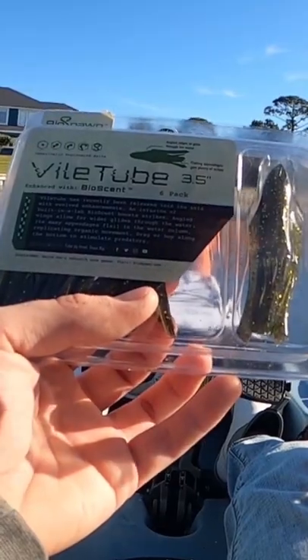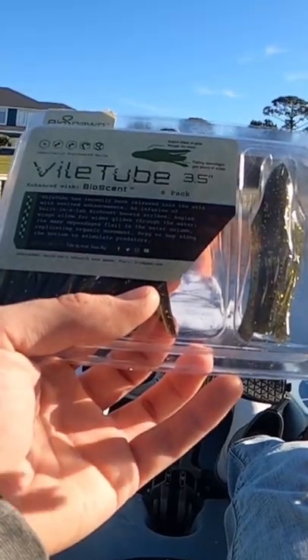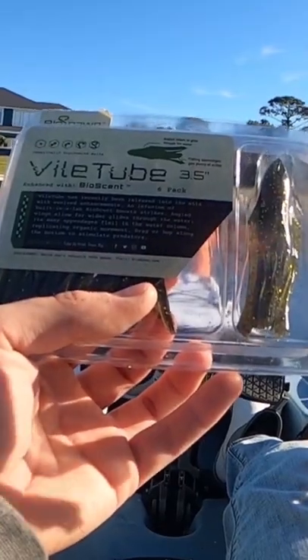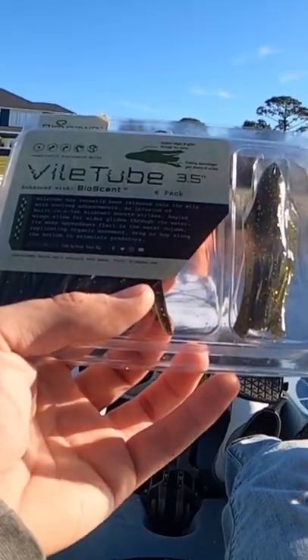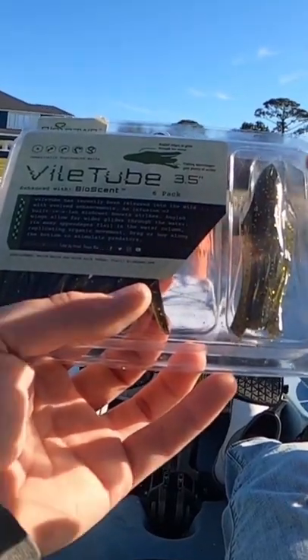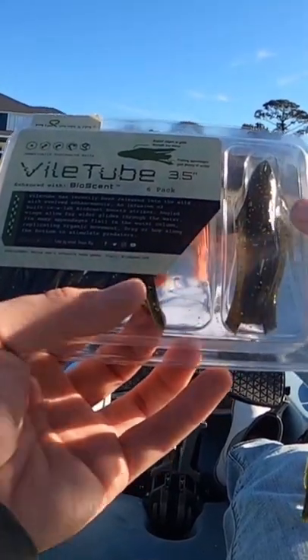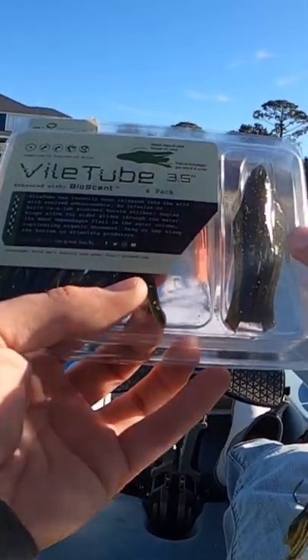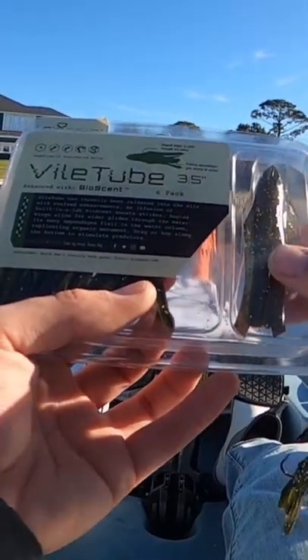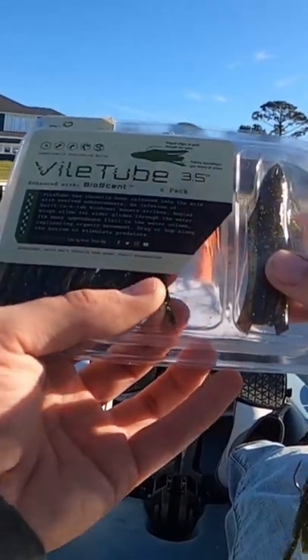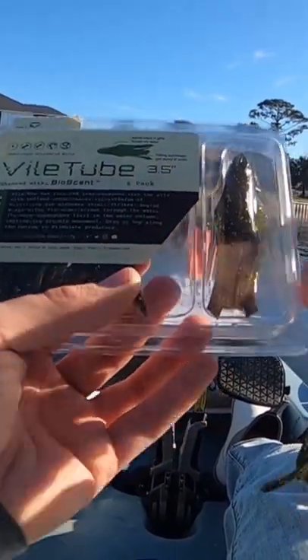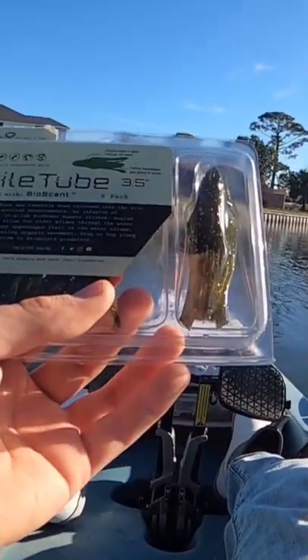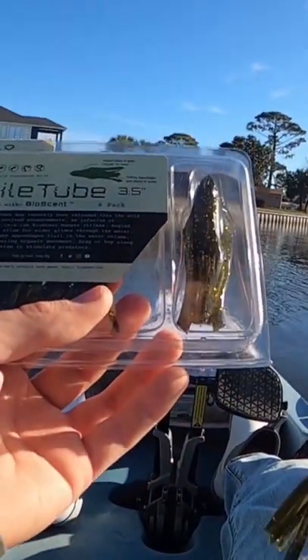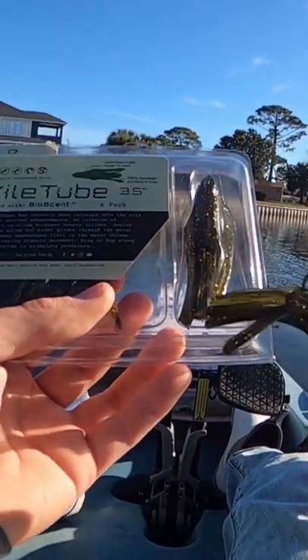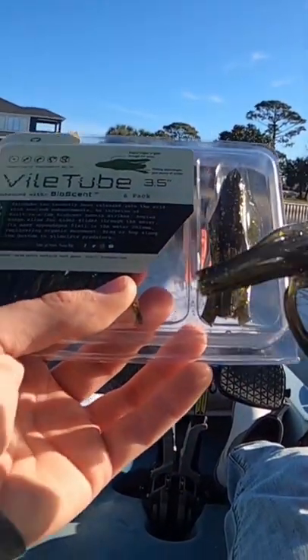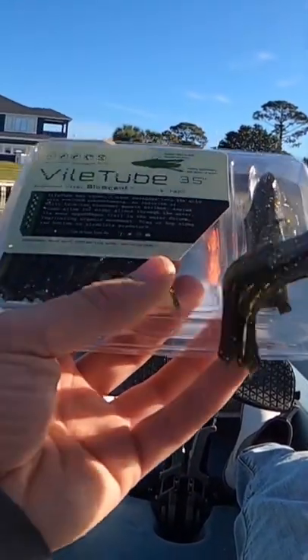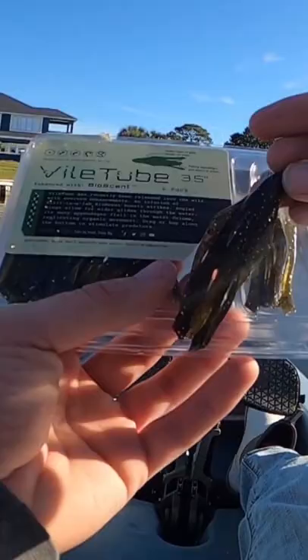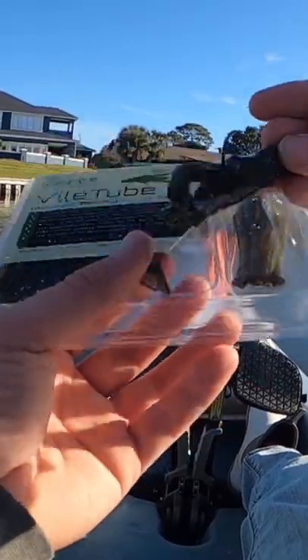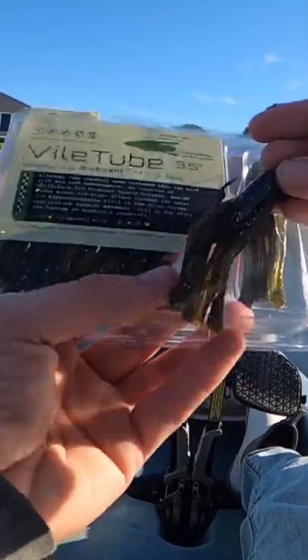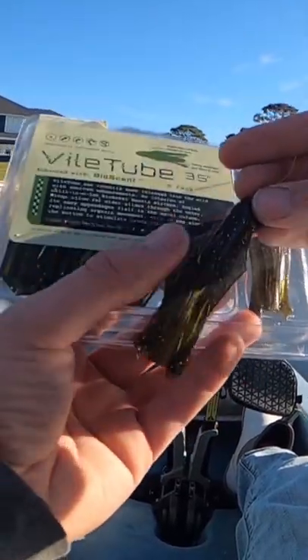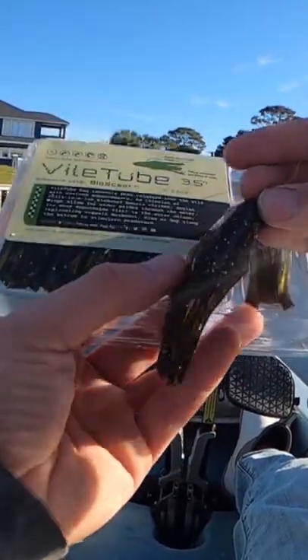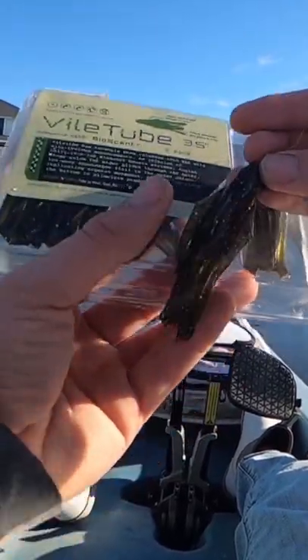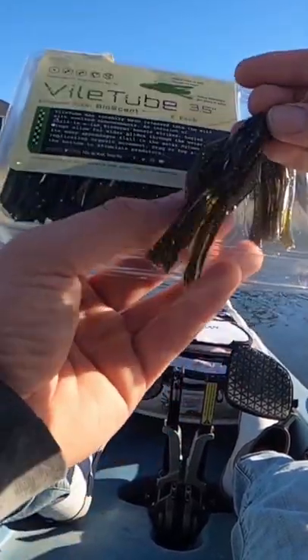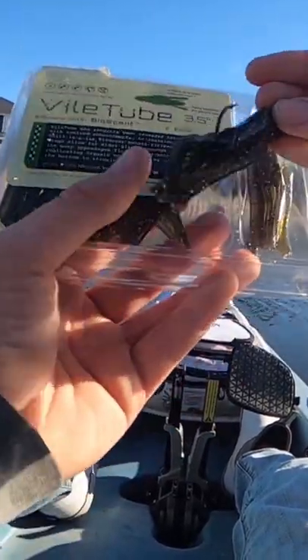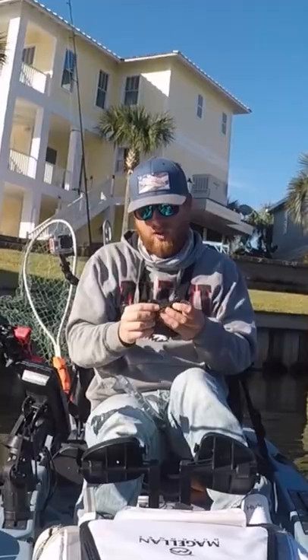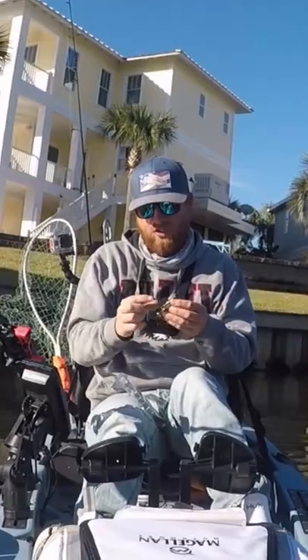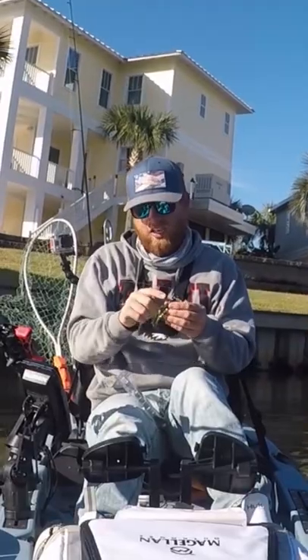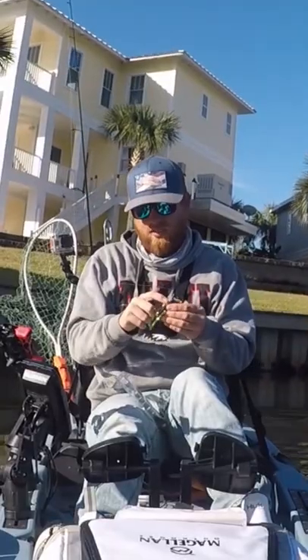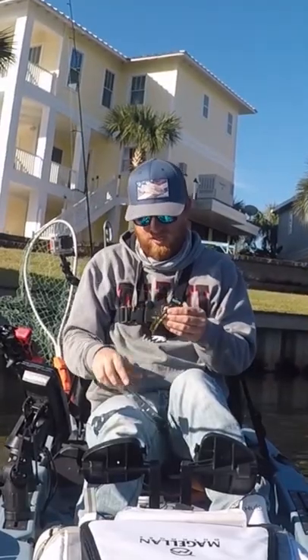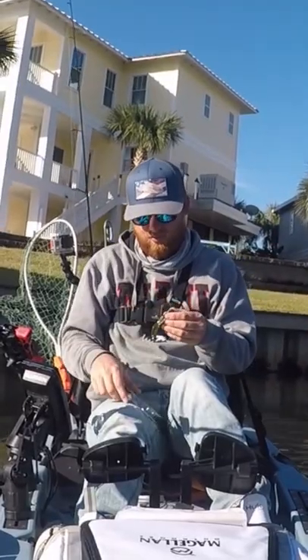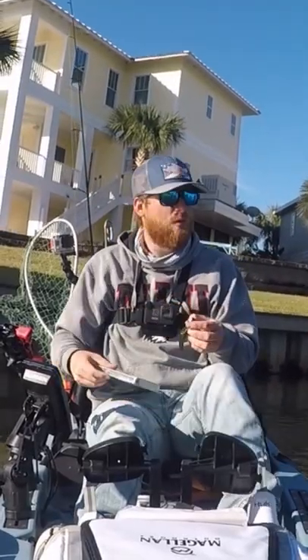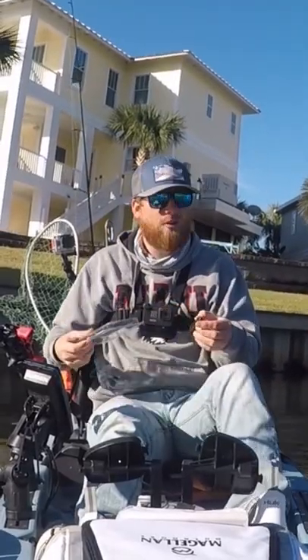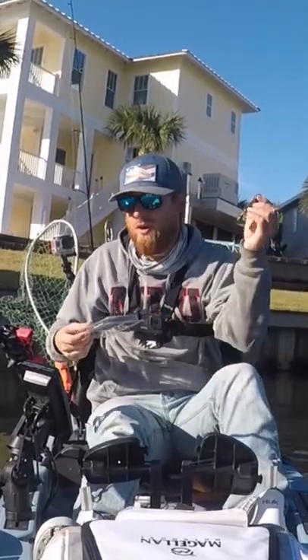Biospawn Vile Tube — it's a three and a half inch, they're scented, check them out, they got little glider wings. I have a jig head sitting inside this, we're gonna work on the bottom.